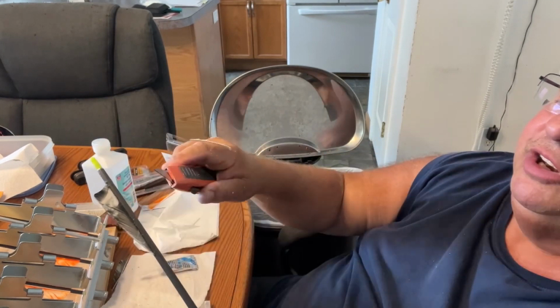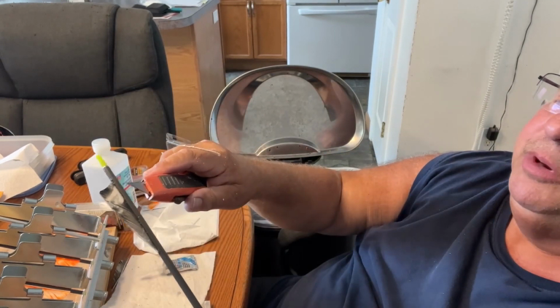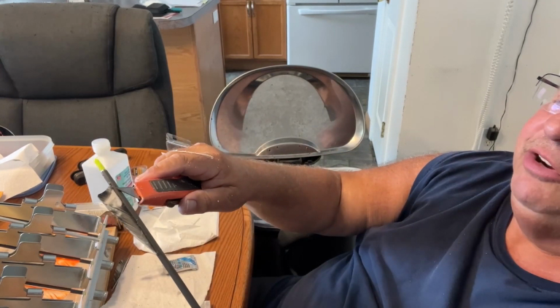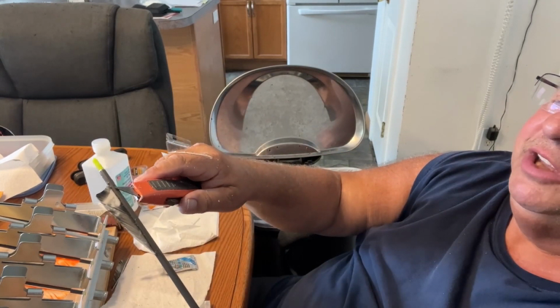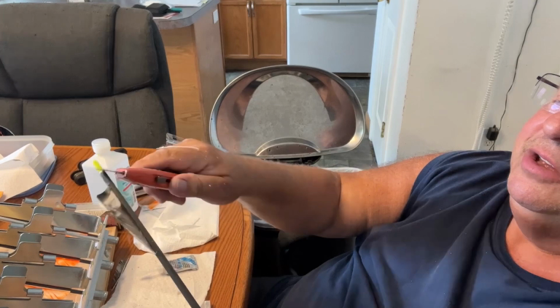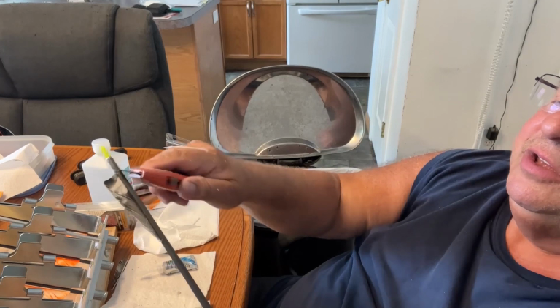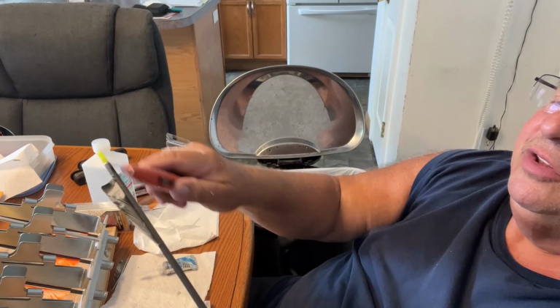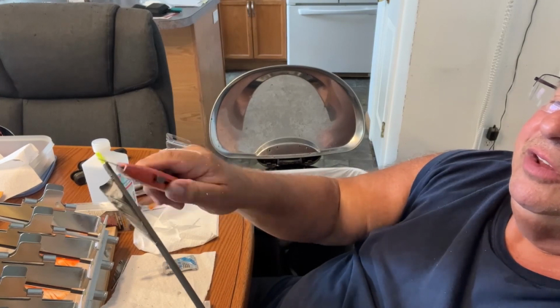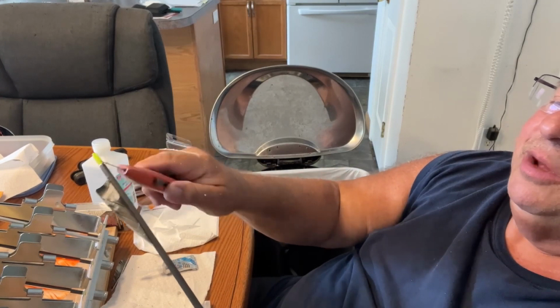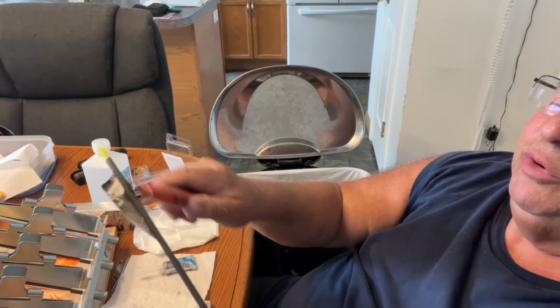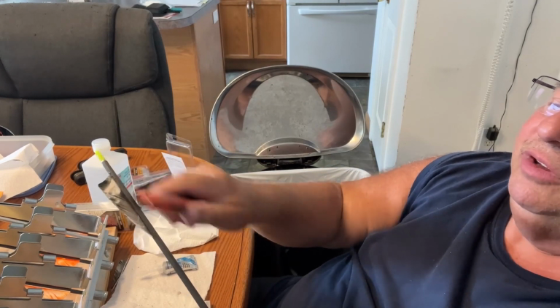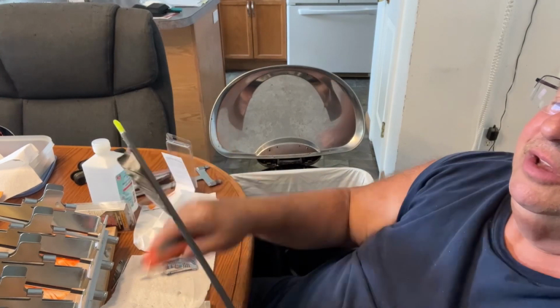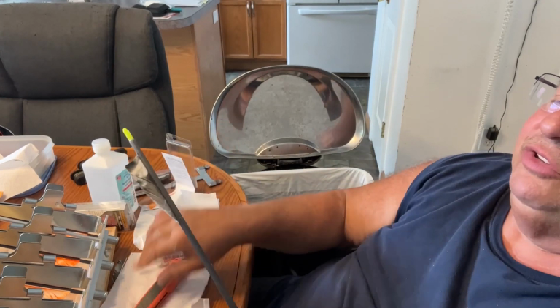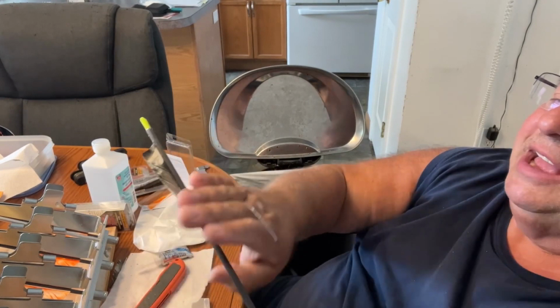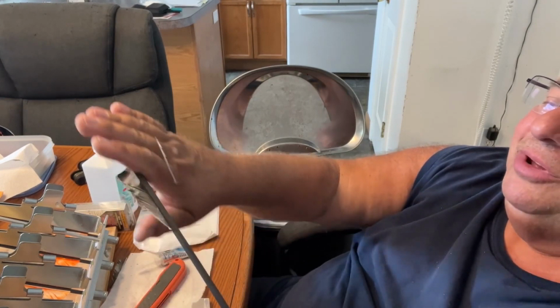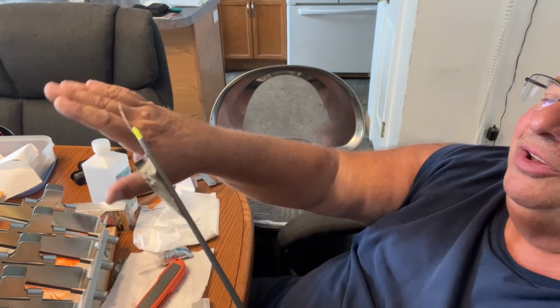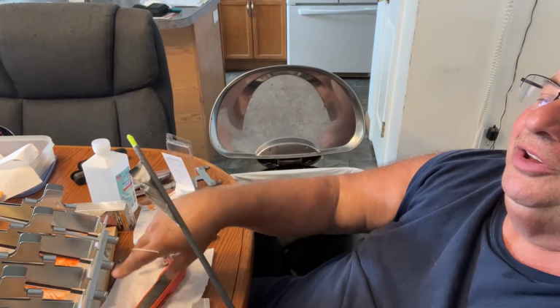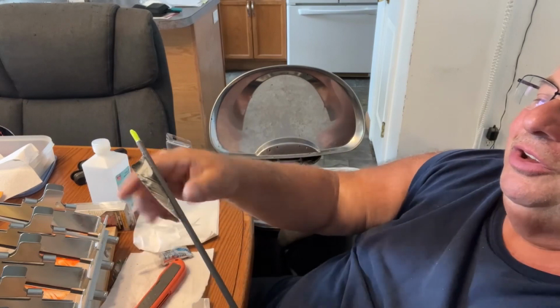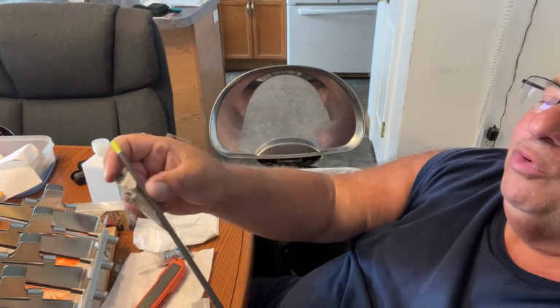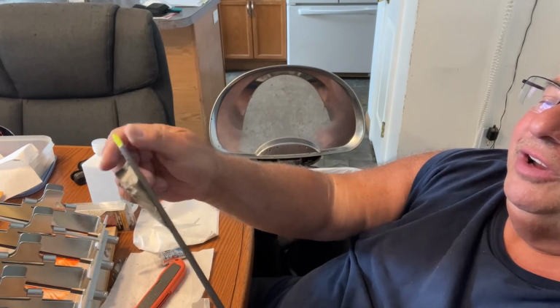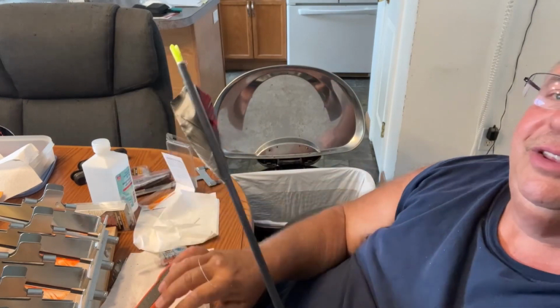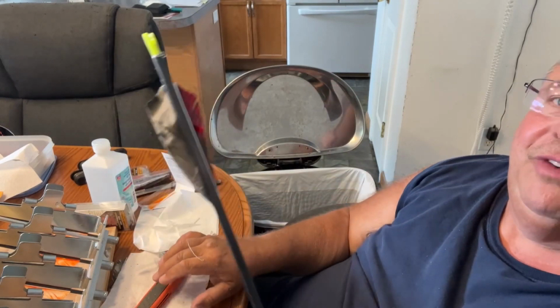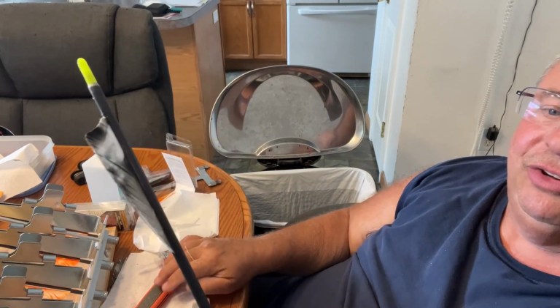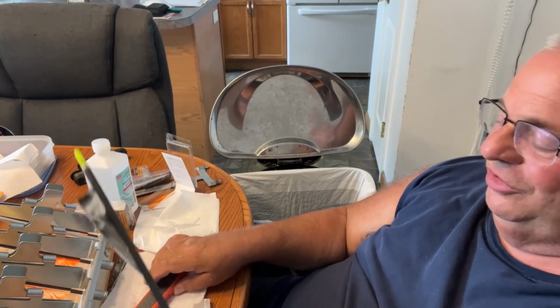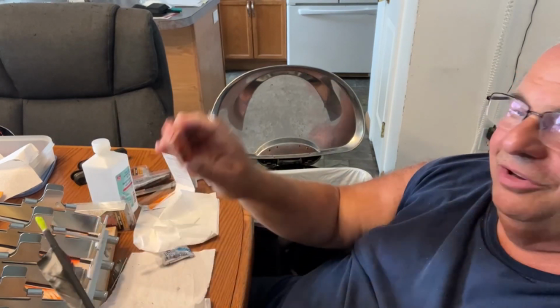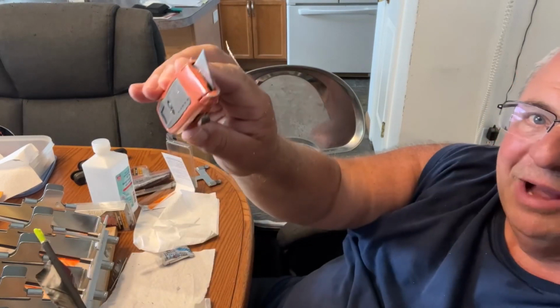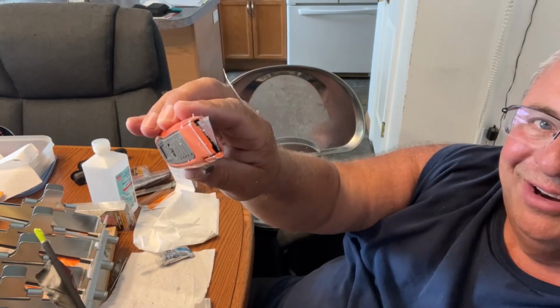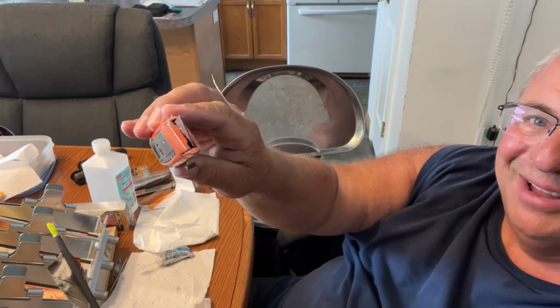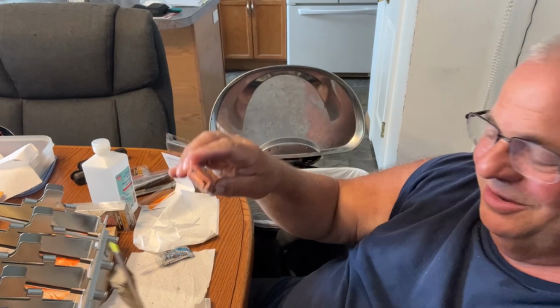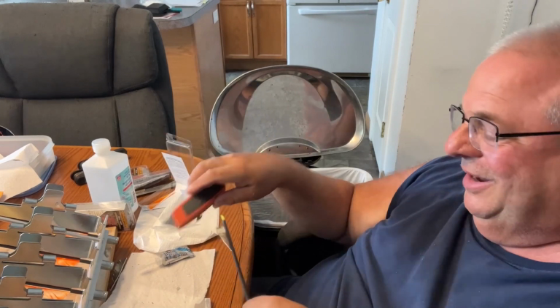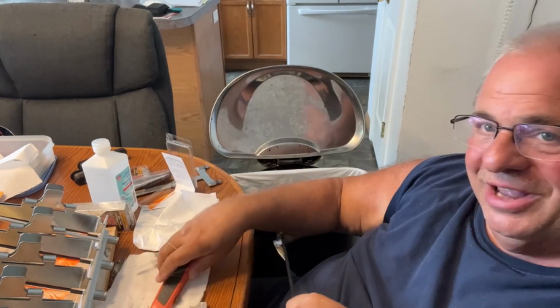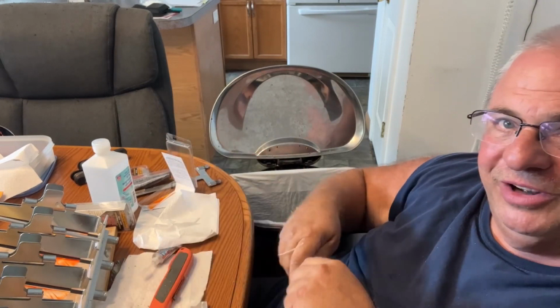You see there's a little bit of material left here? It comes right off. So that's how you remove the feathers or fletchings with a box cutter, and that's the end of the video.